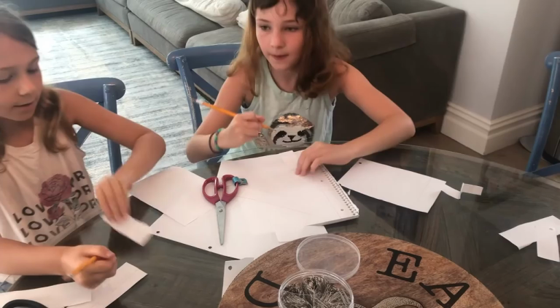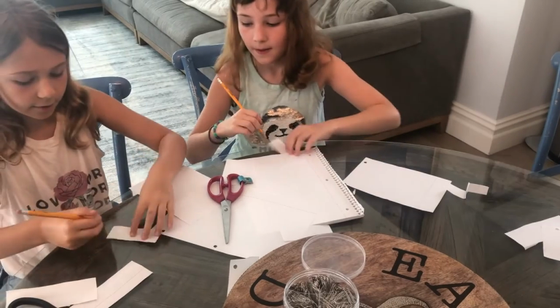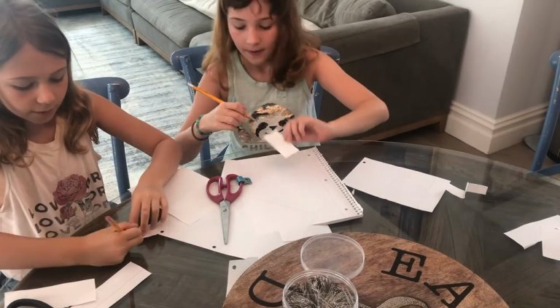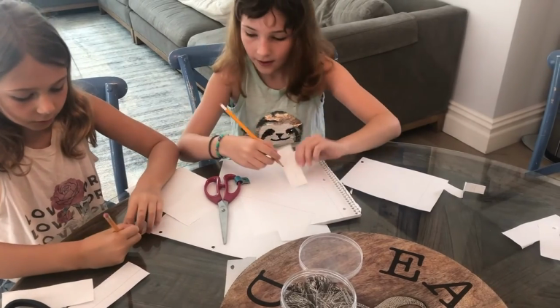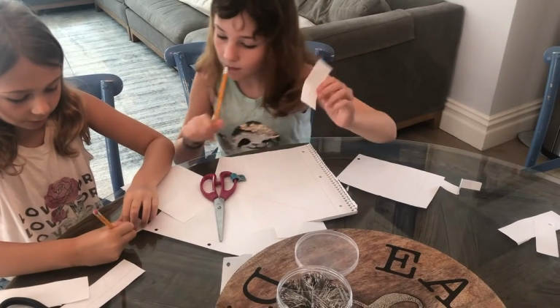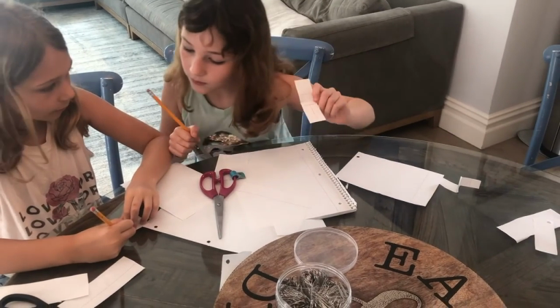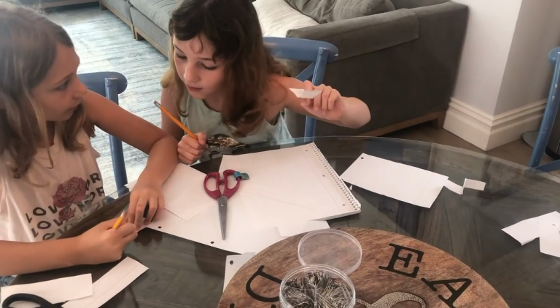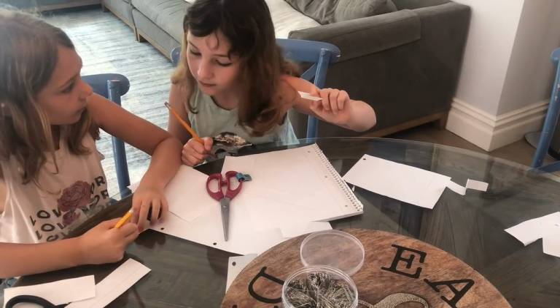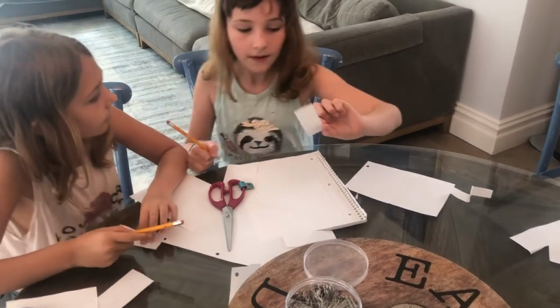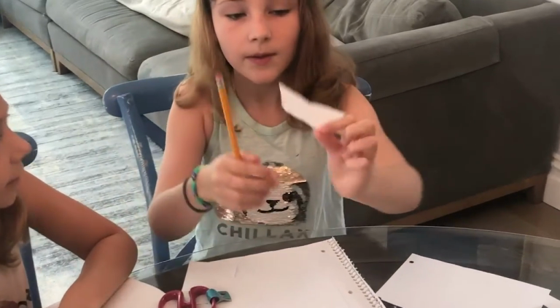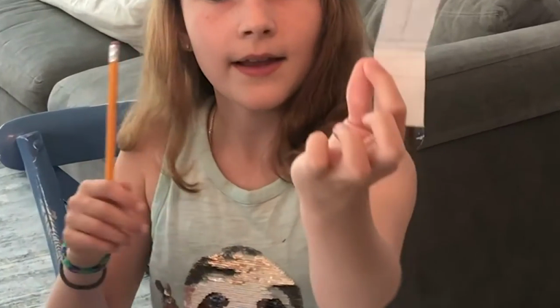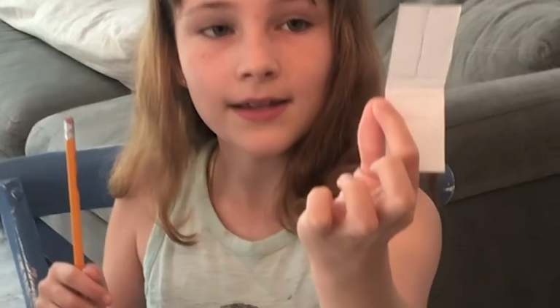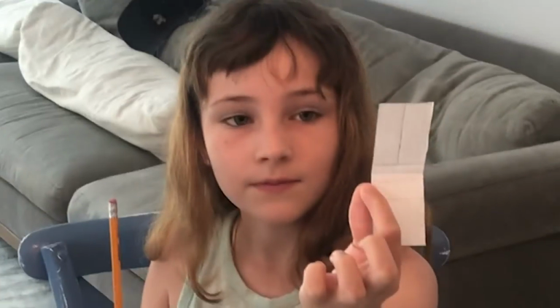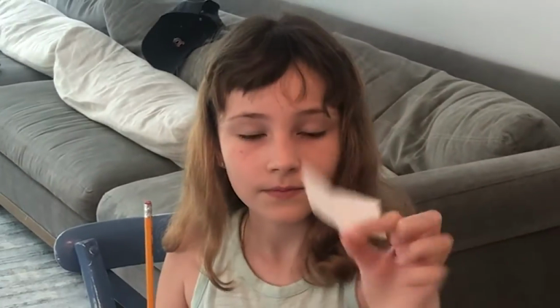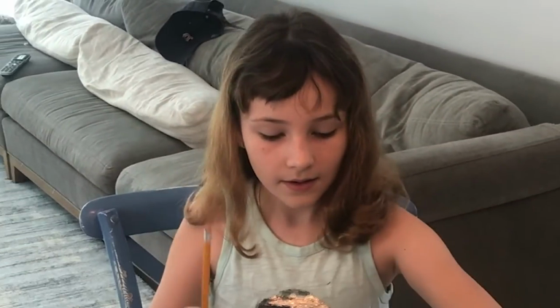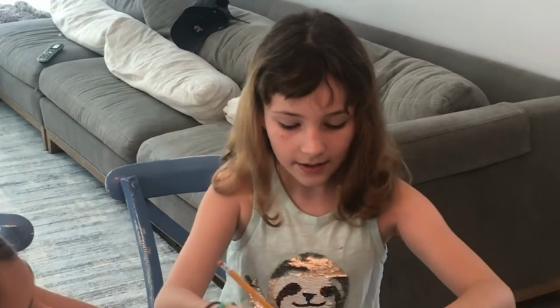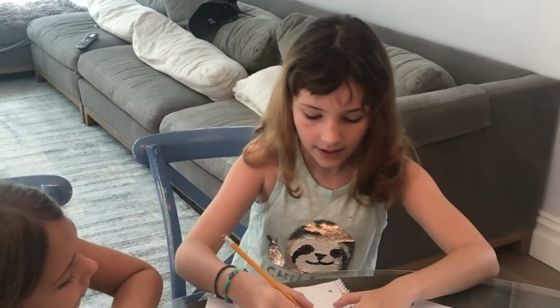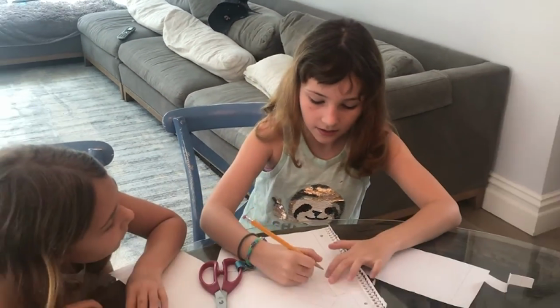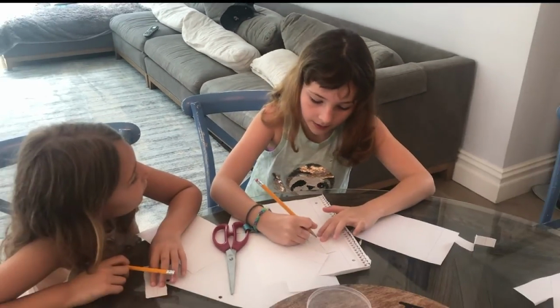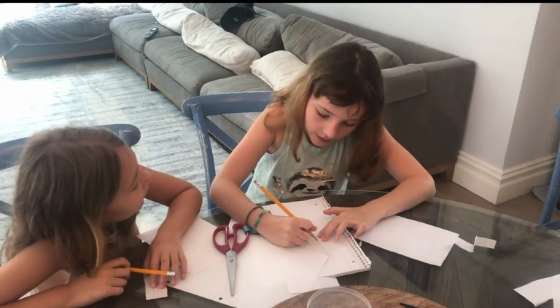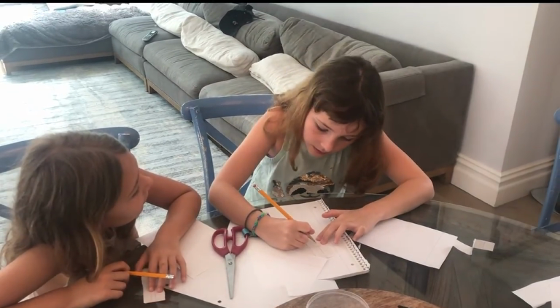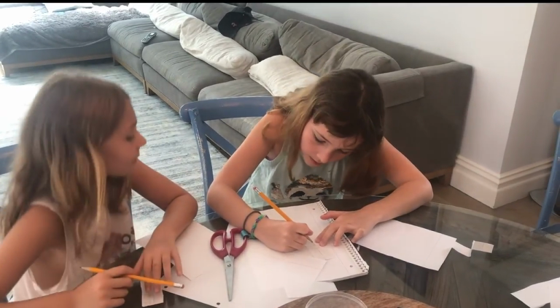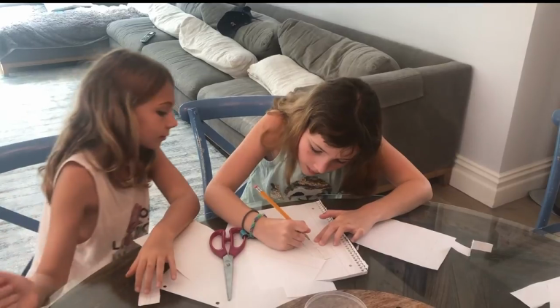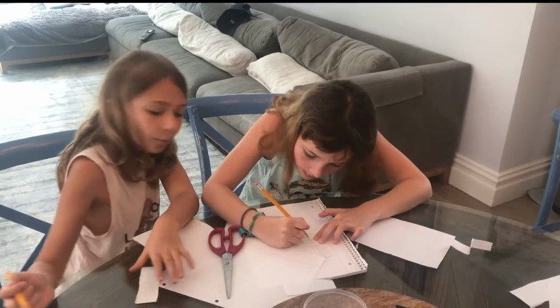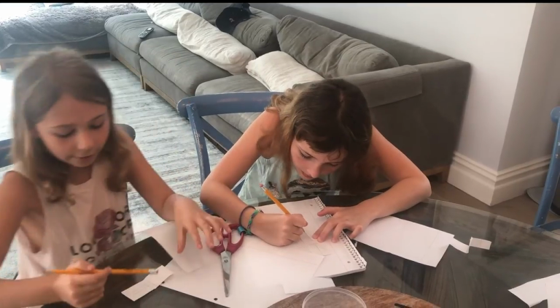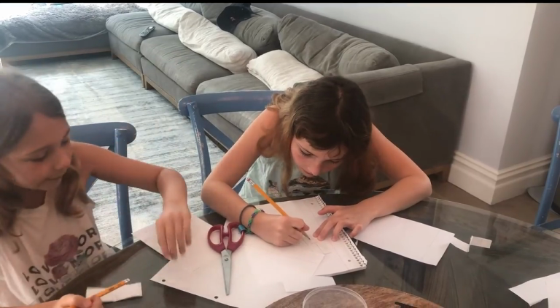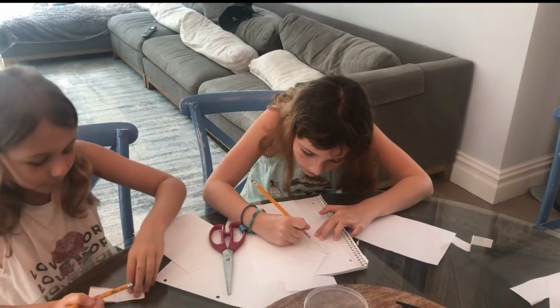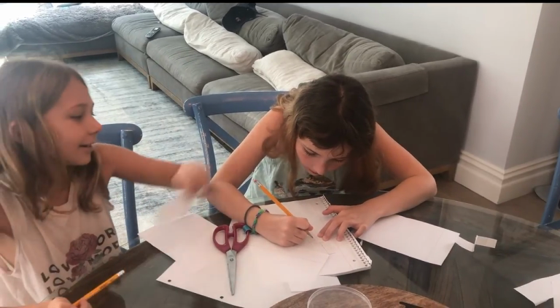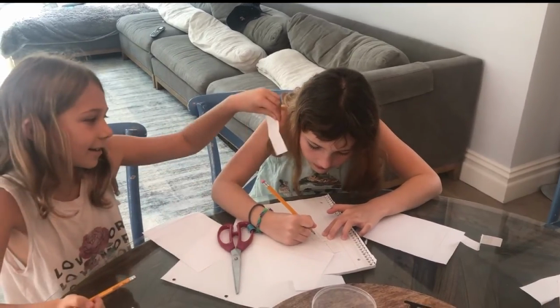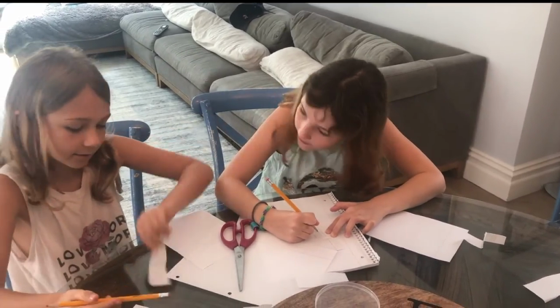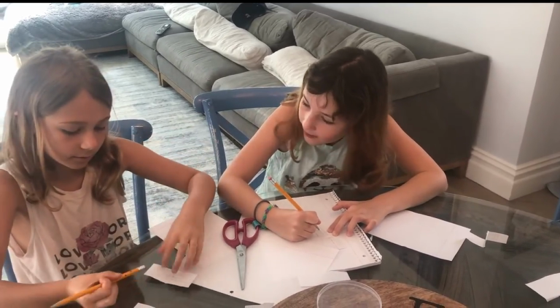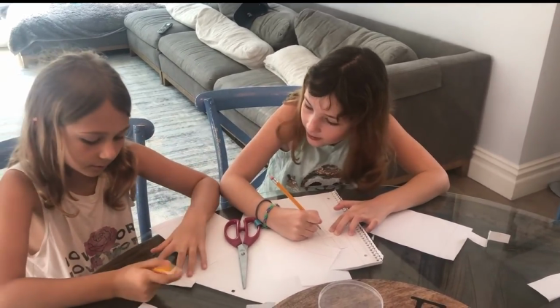You make a line going down — wait, that's wrong. You make one line like this, and then you make two lines. Is that exactly what I did? Yes, it is. You make two lines.